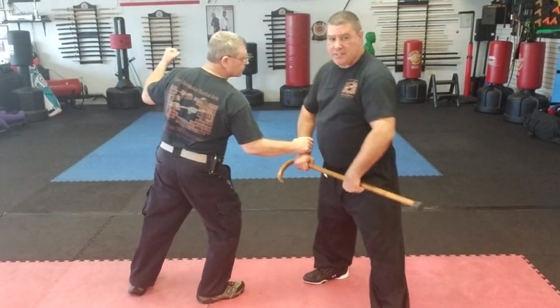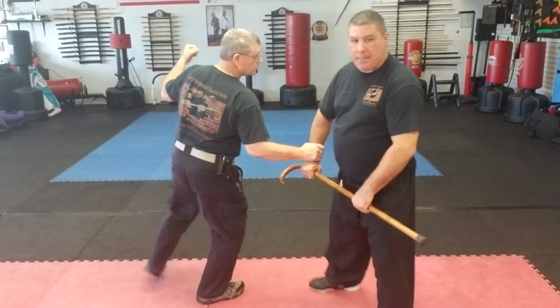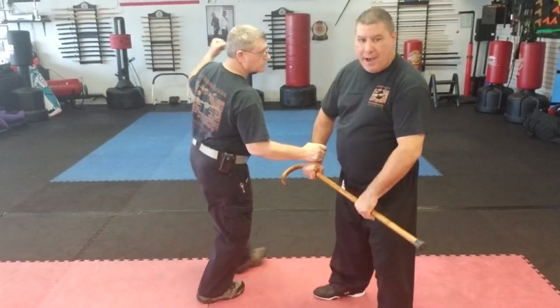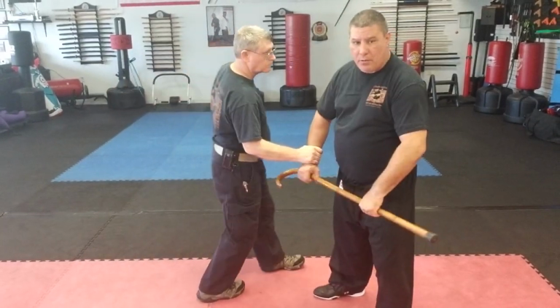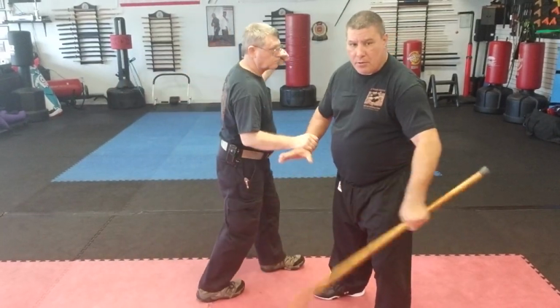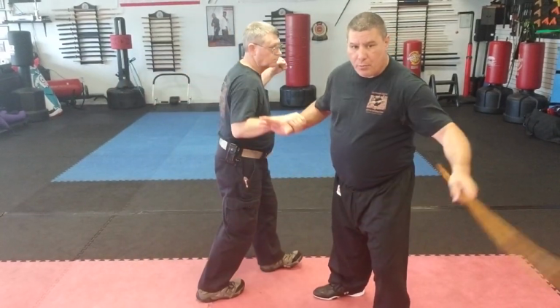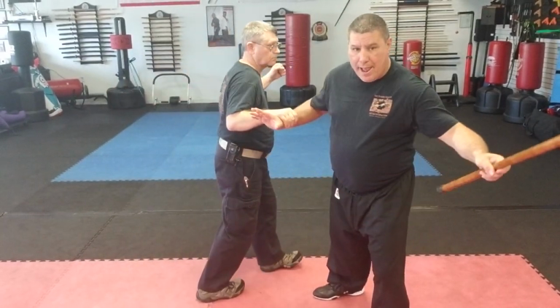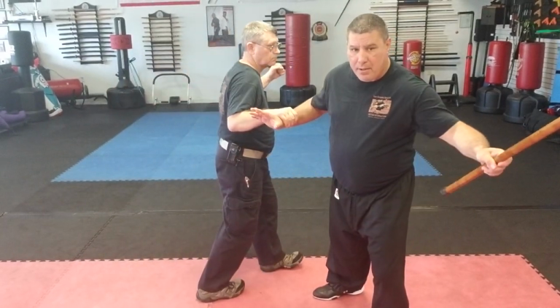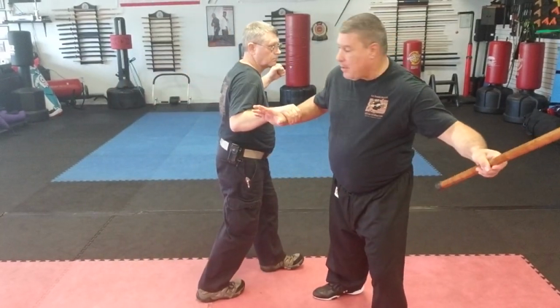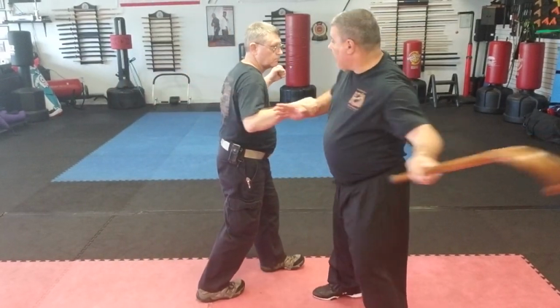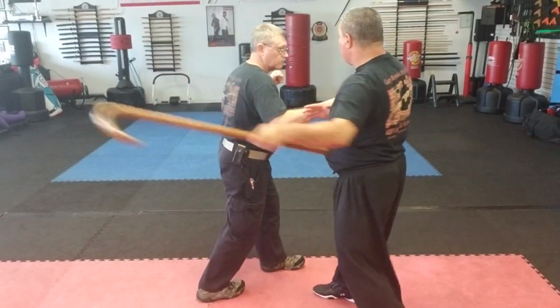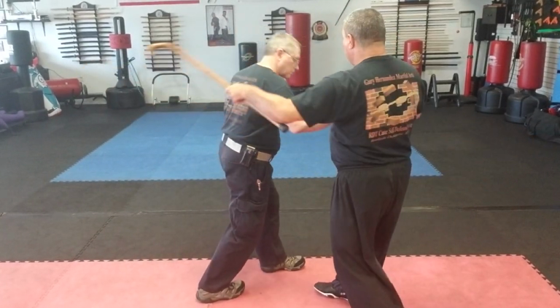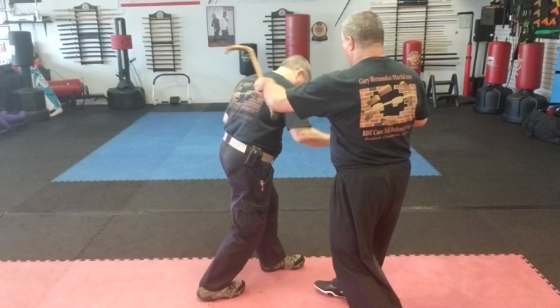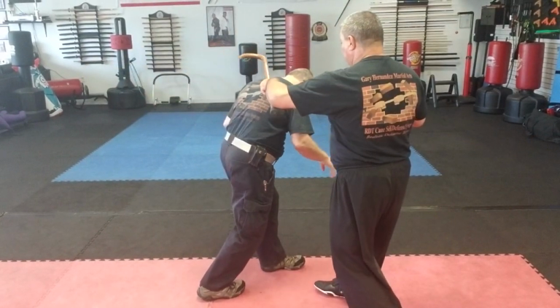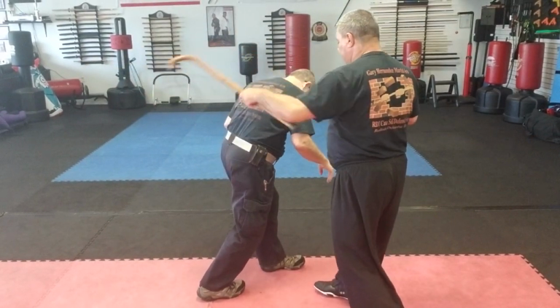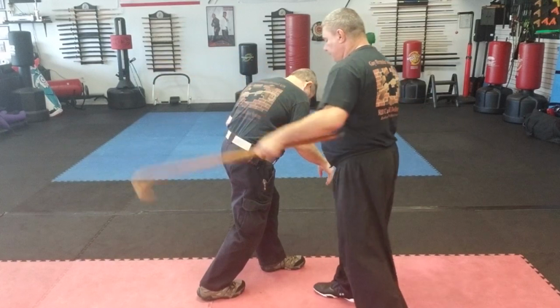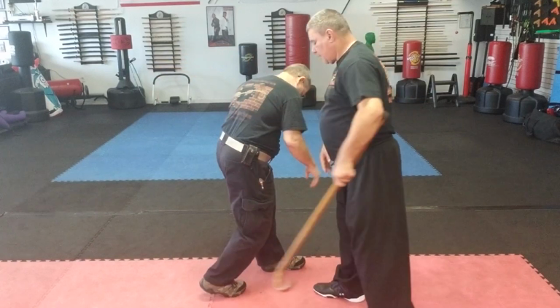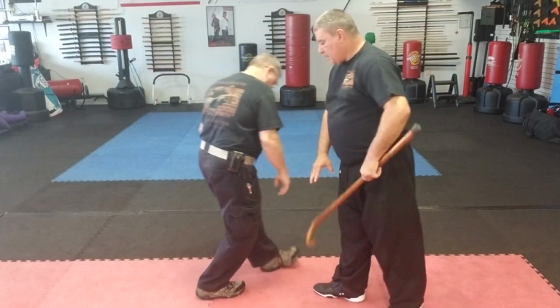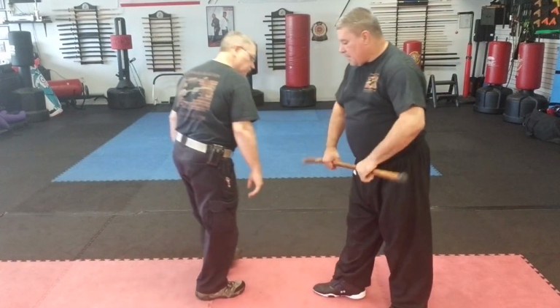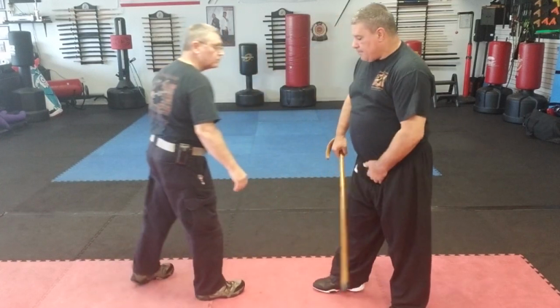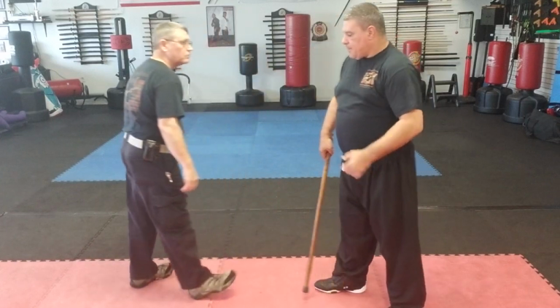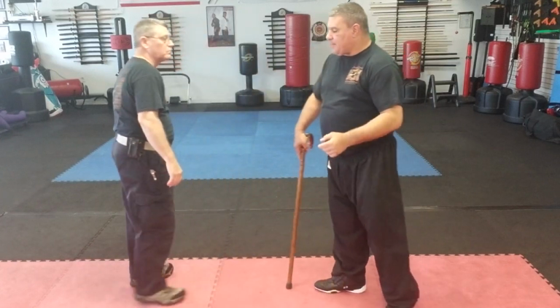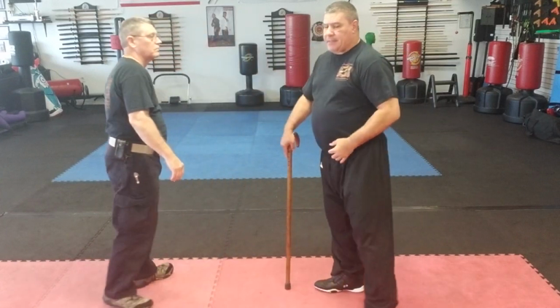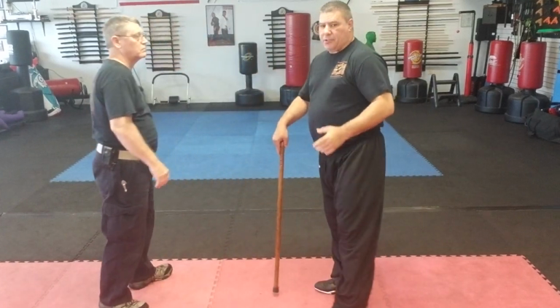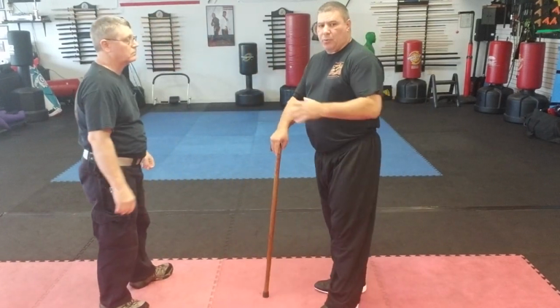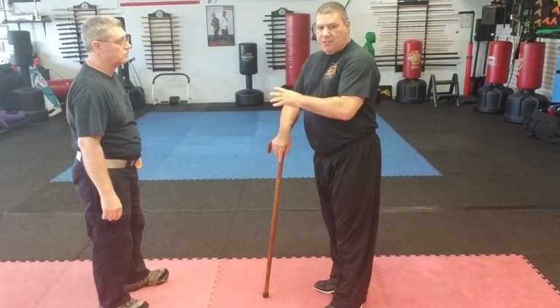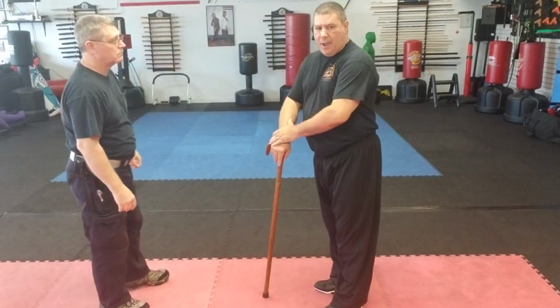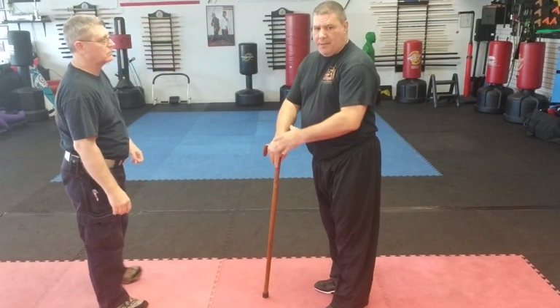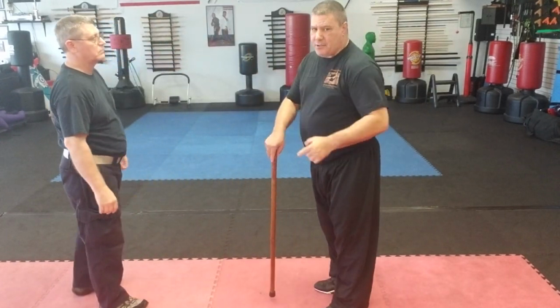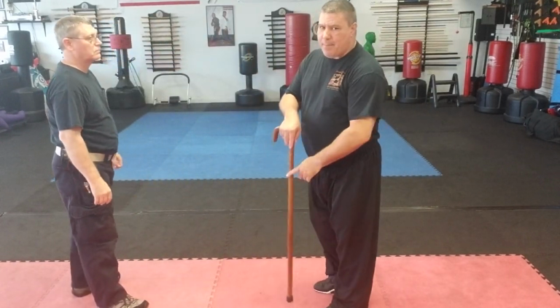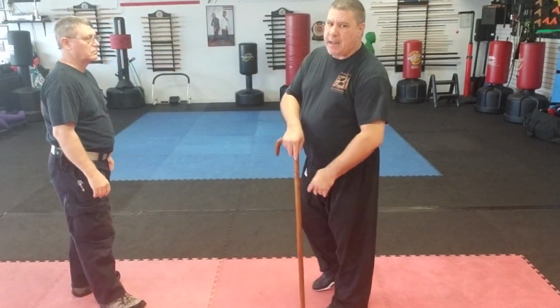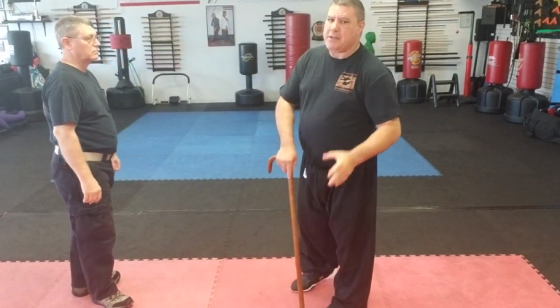One more time — he grabs cross-grab. Now that hand may come up wanting to punch me, so I'm going to step out, grab, and then swing.